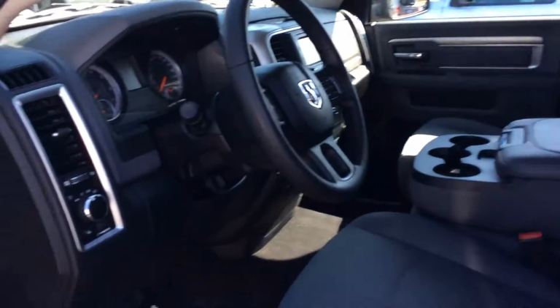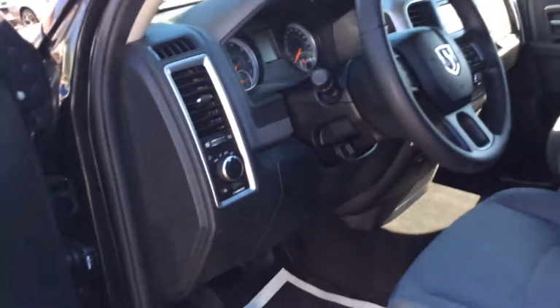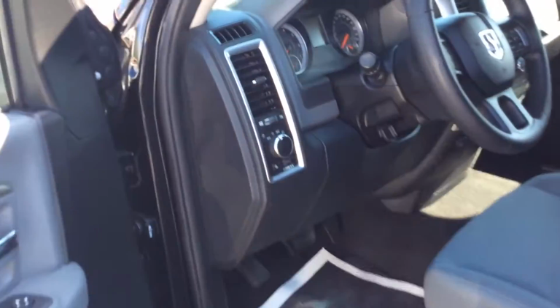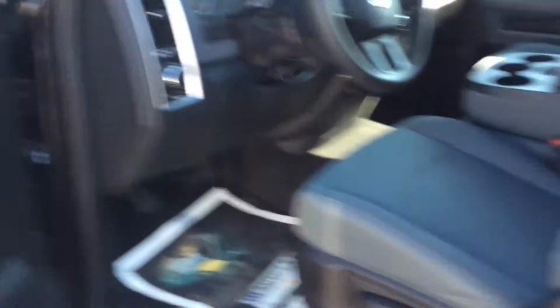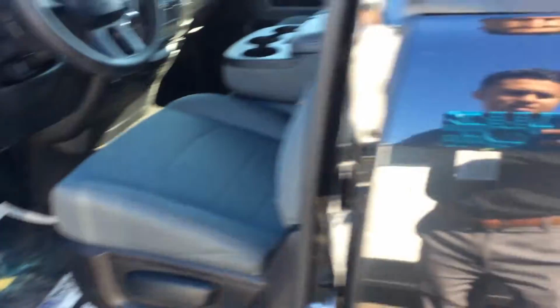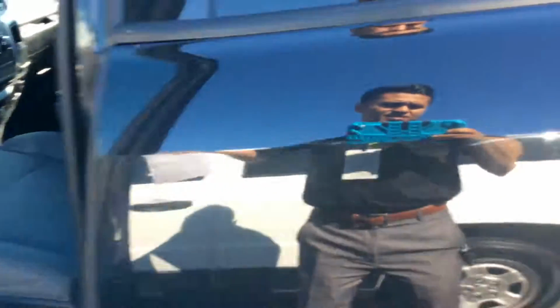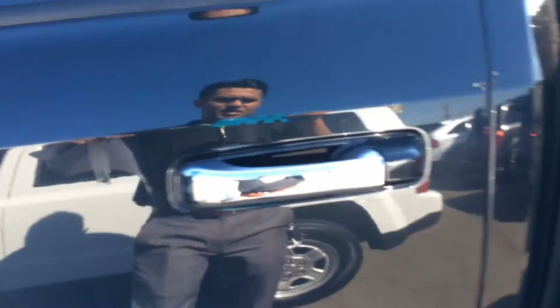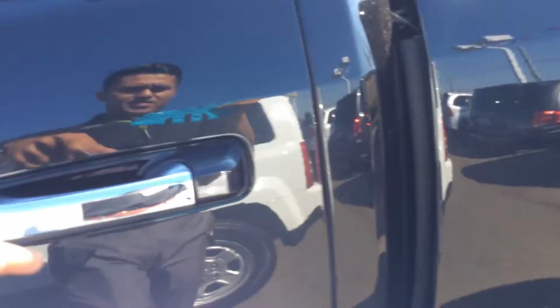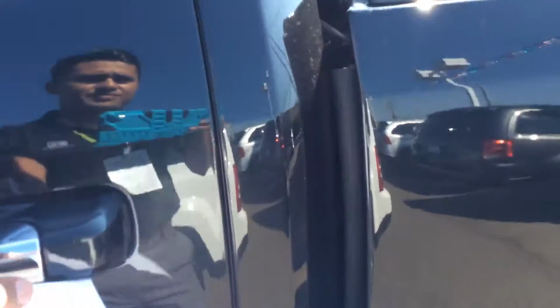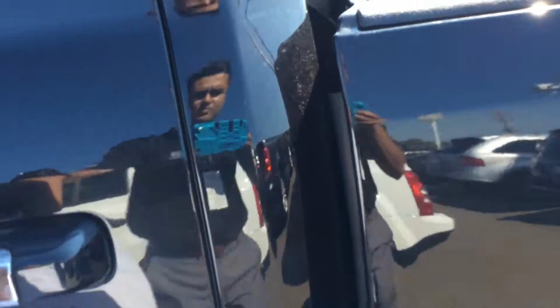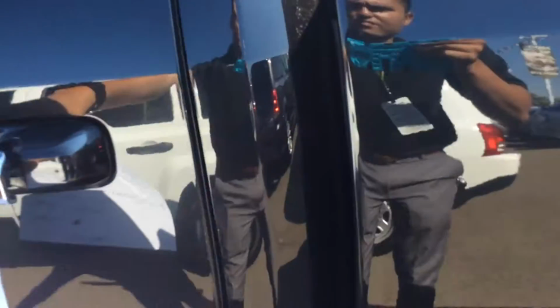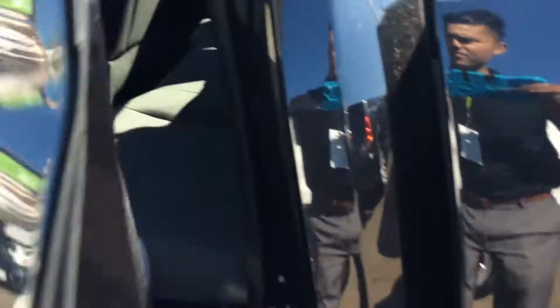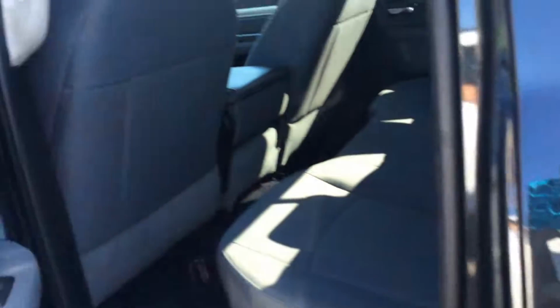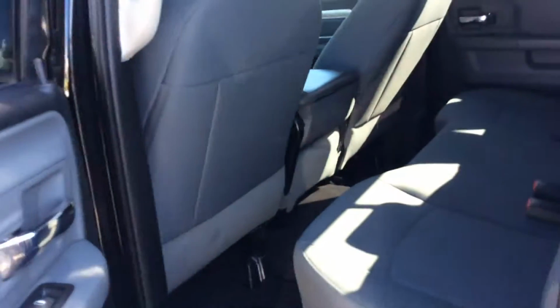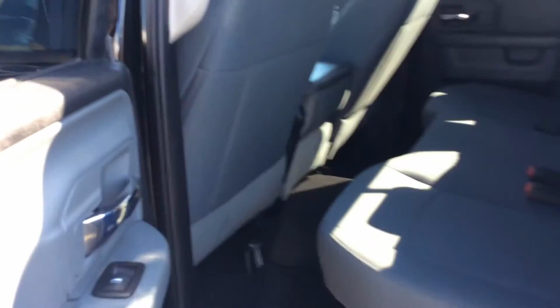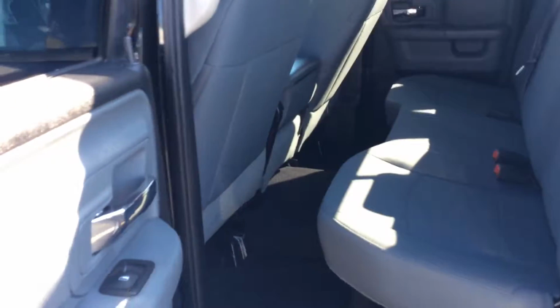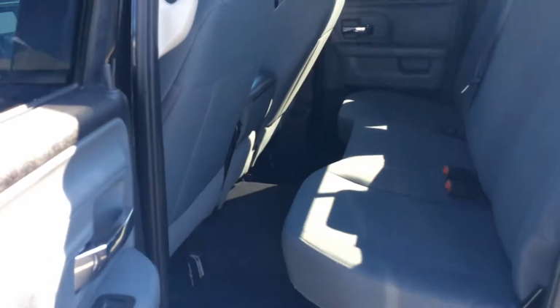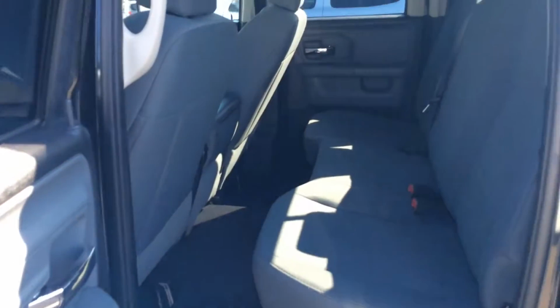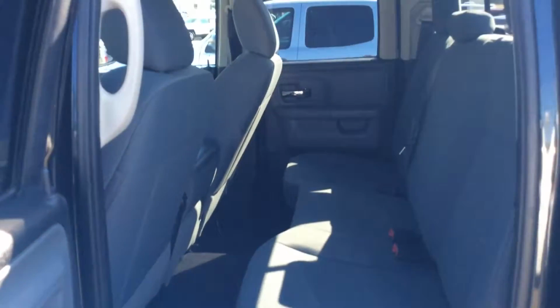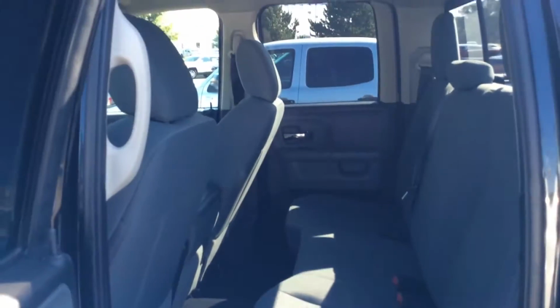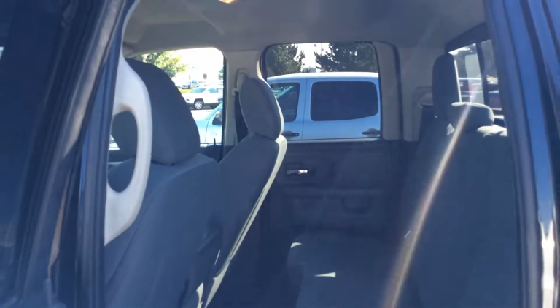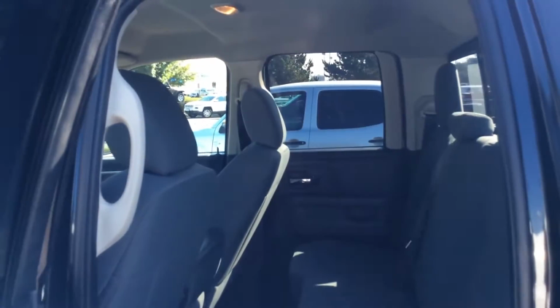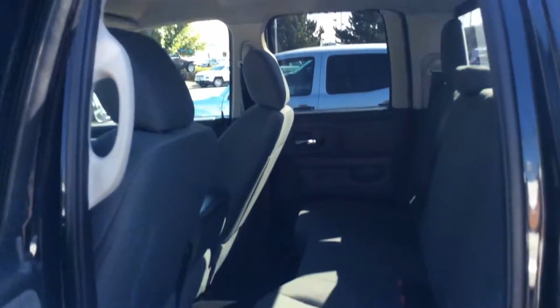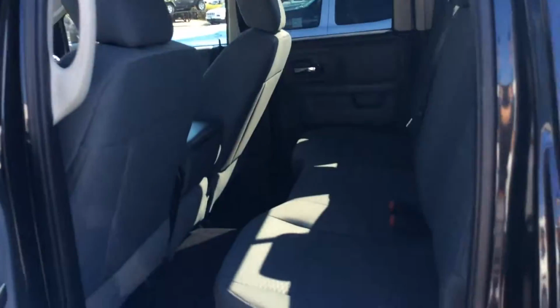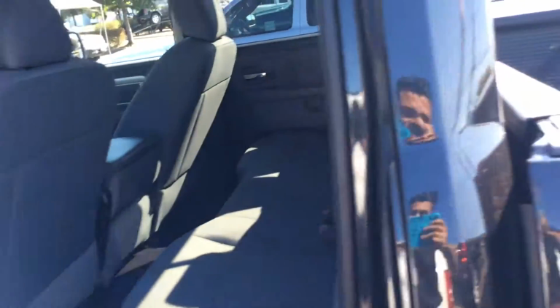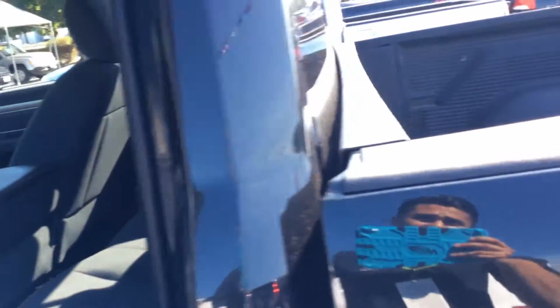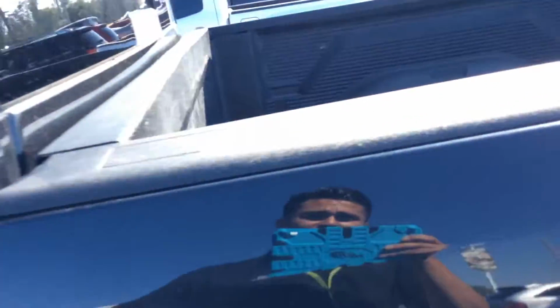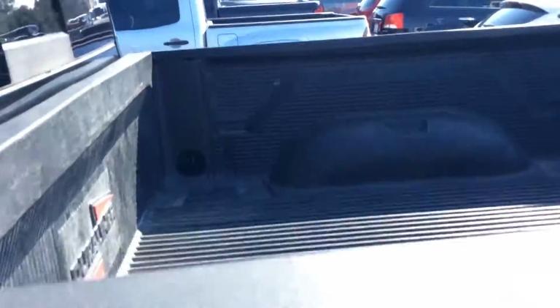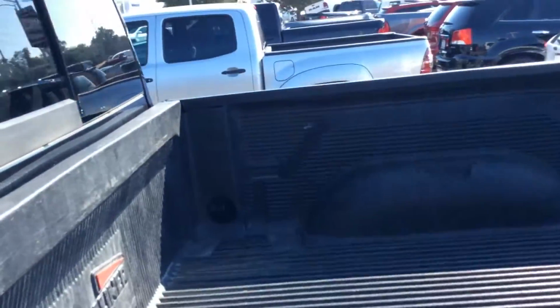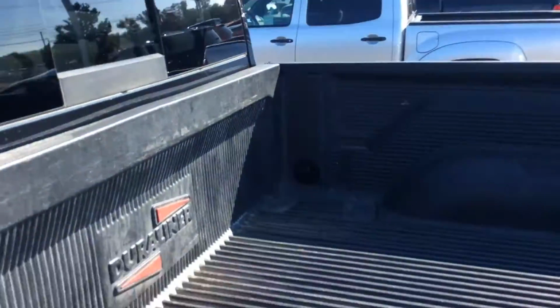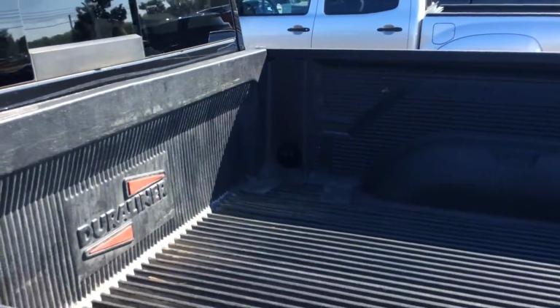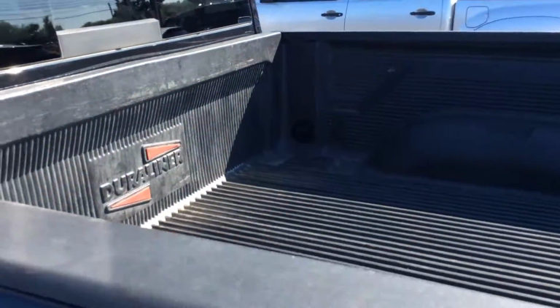Low miles. Got the bed liner where you put in.